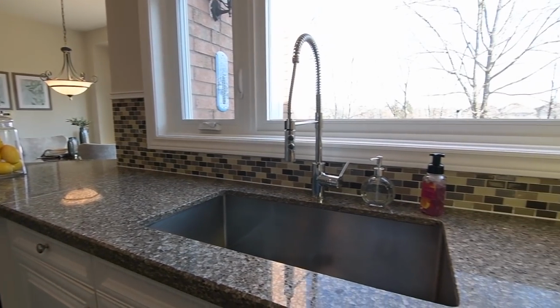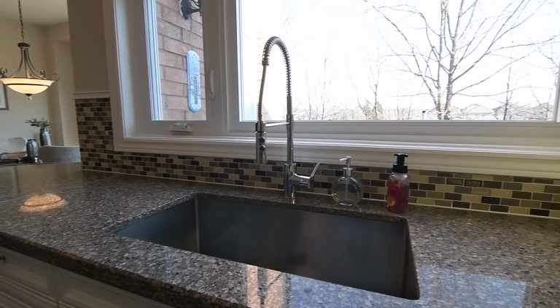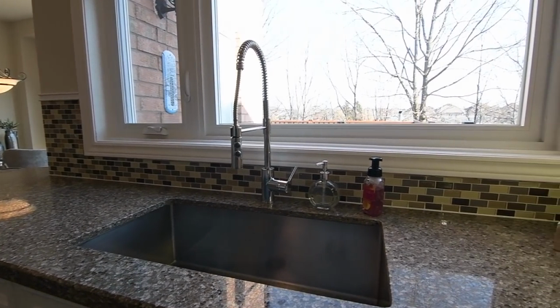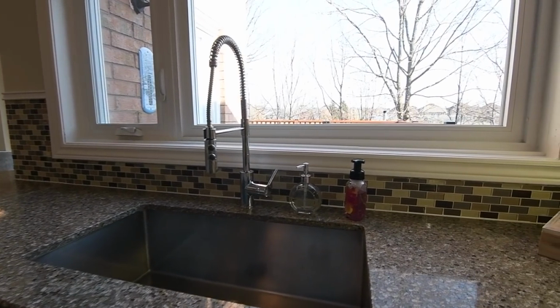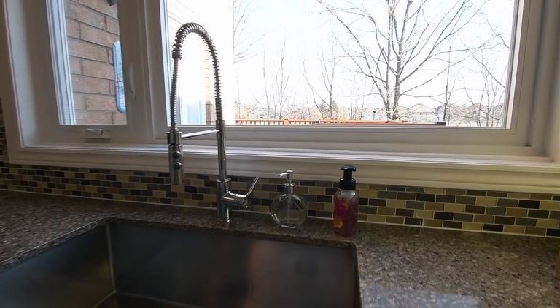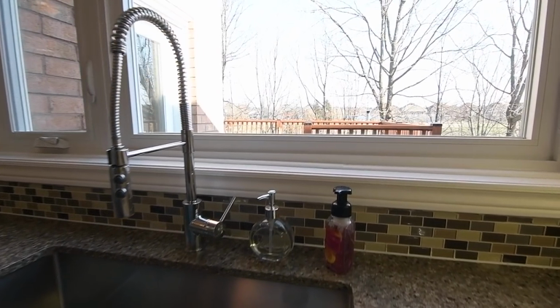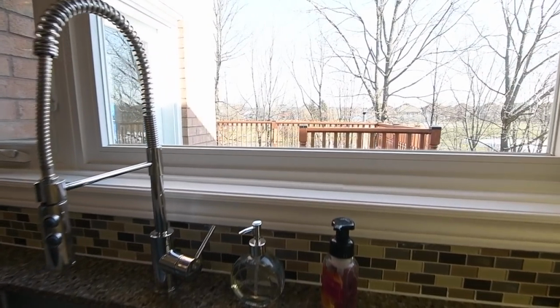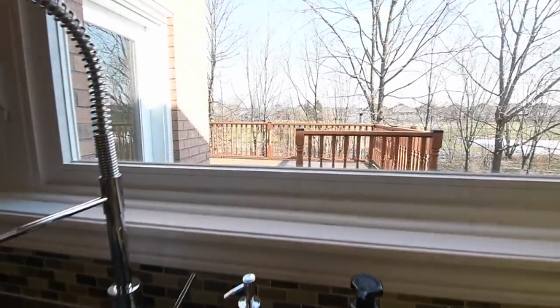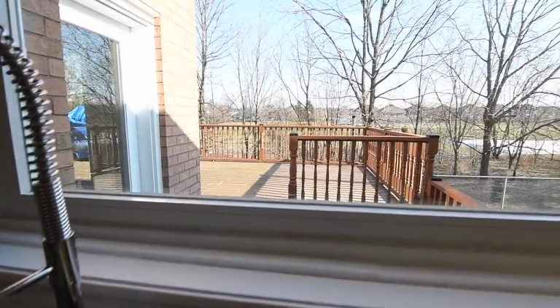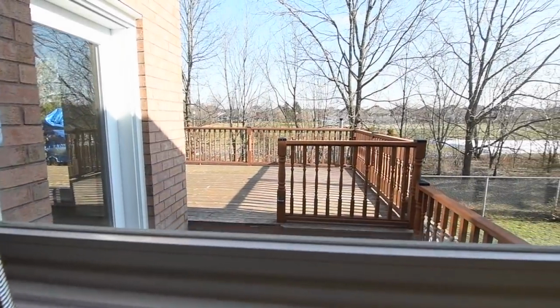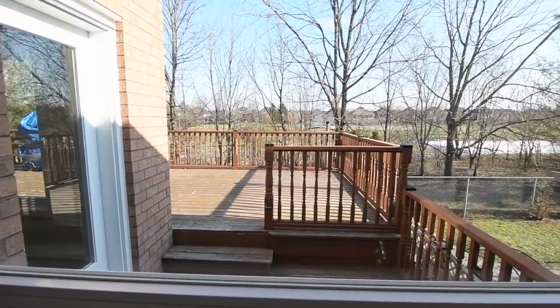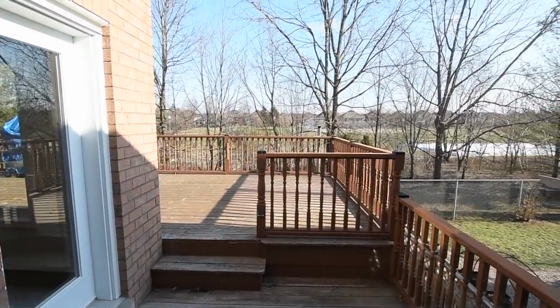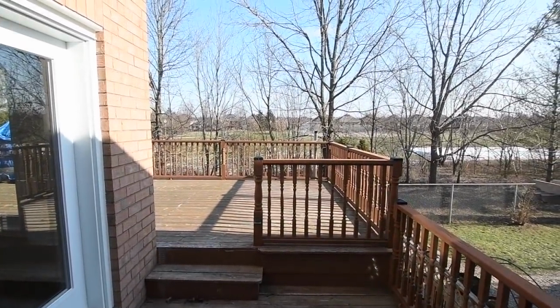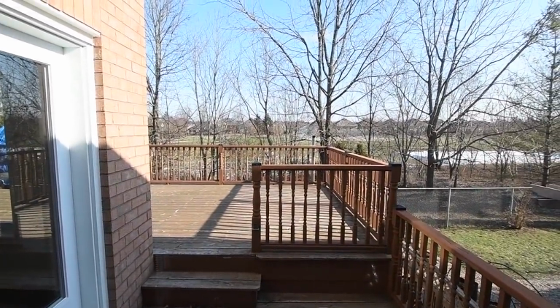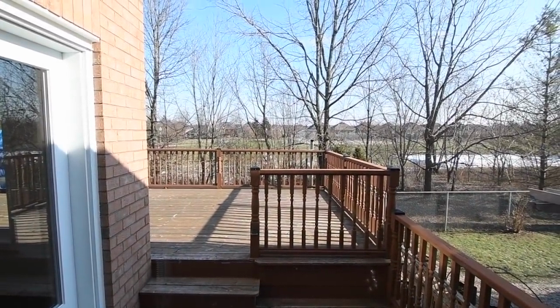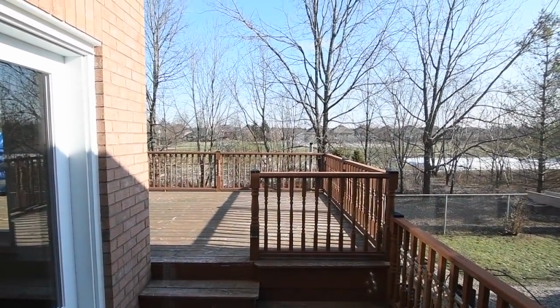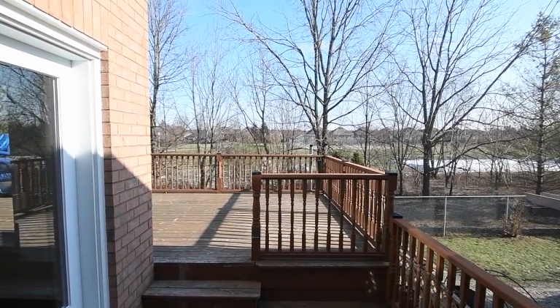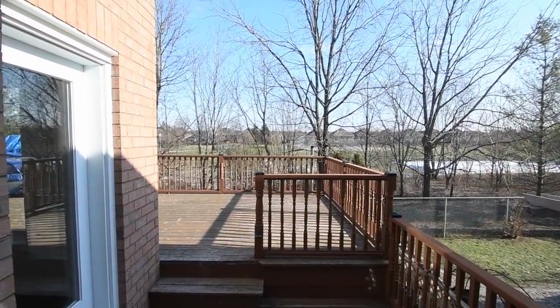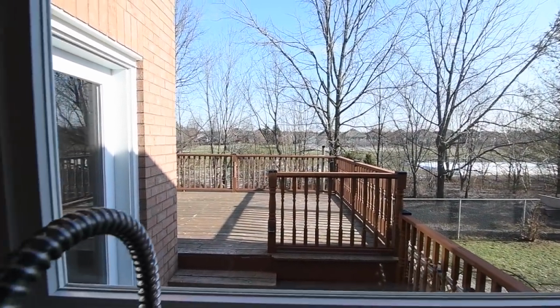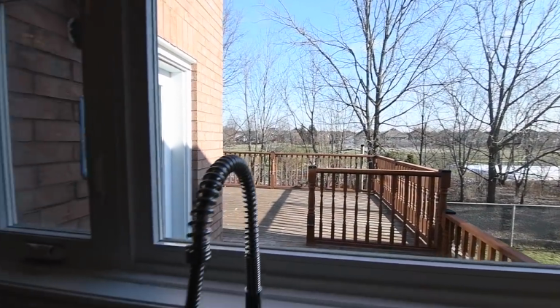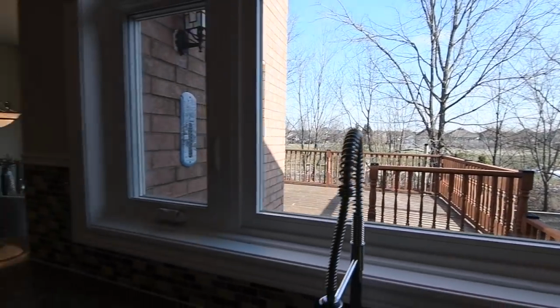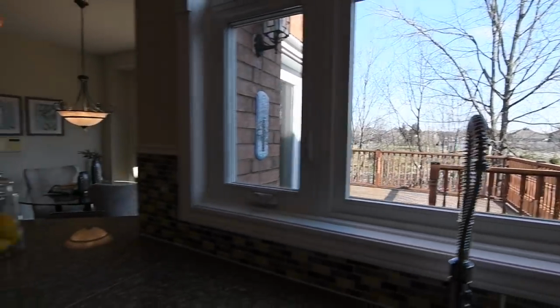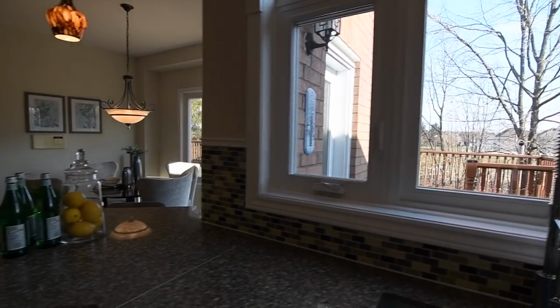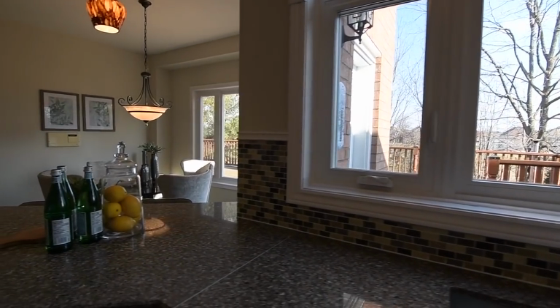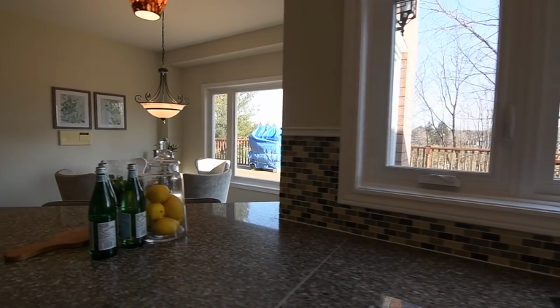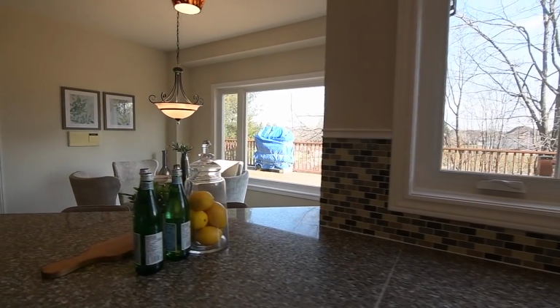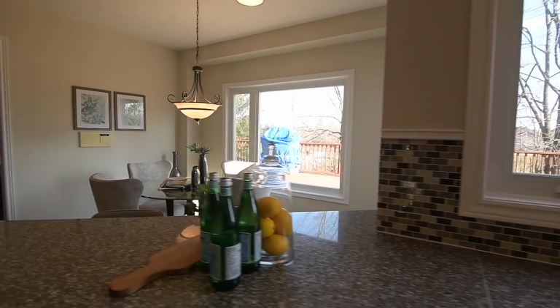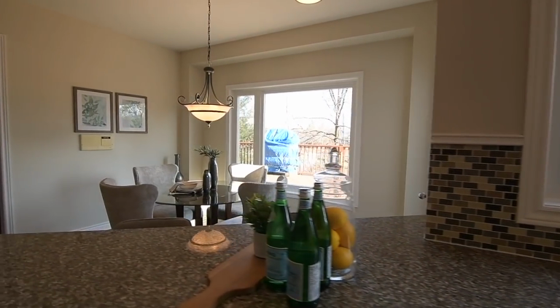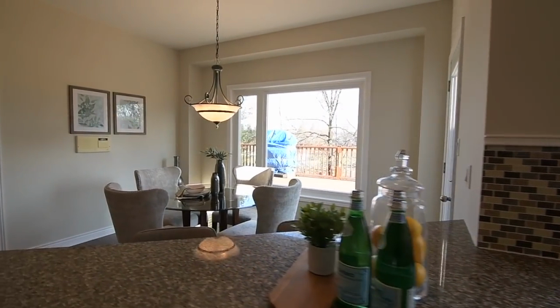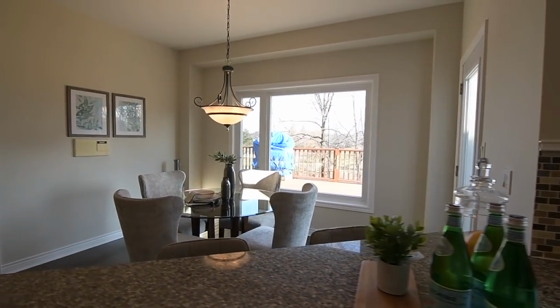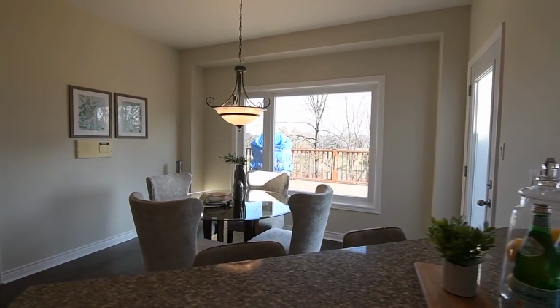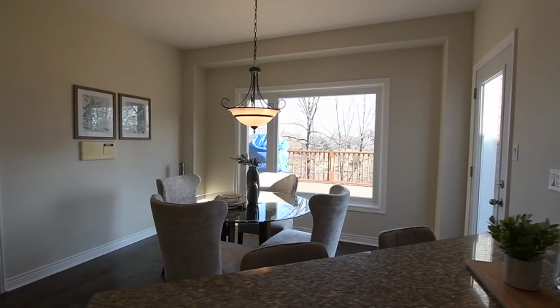An oversized east-facing arched window above the sink allows for added natural light, as well as for views of the nearby green space, as does the window in the breakfast area, which also has a garden door walkout onto the tiered raised deck in the backyard.